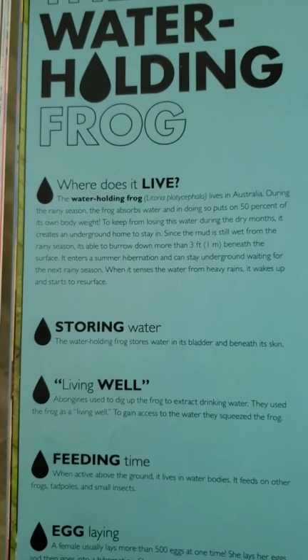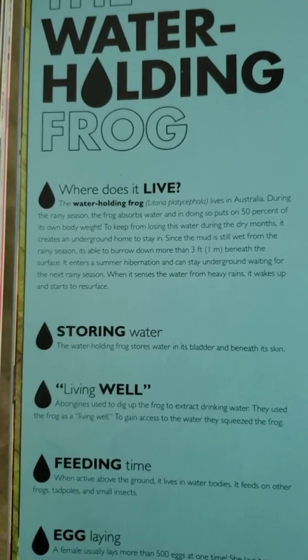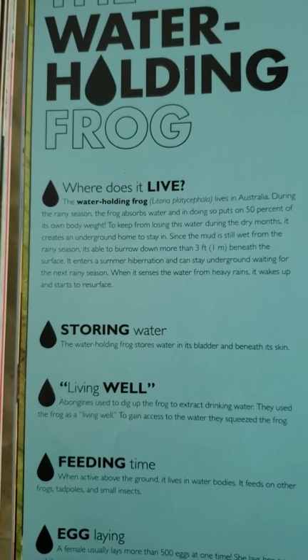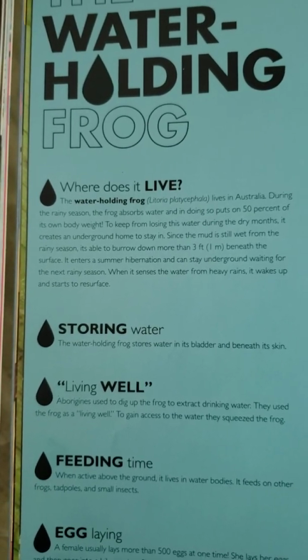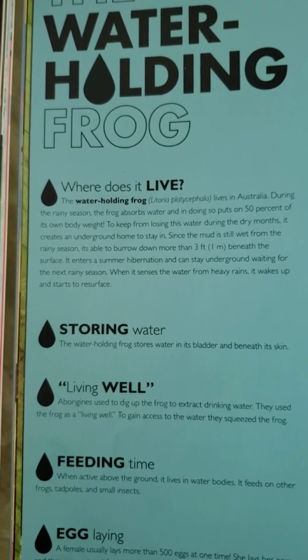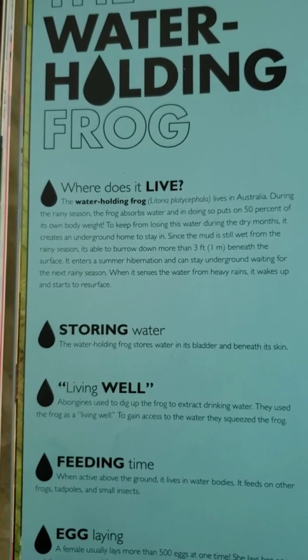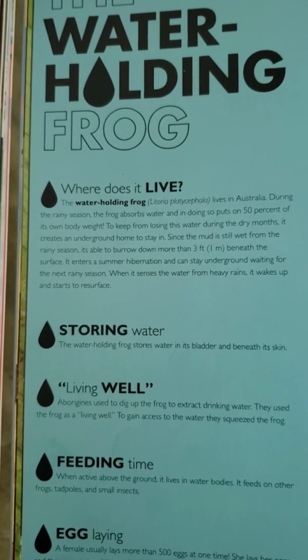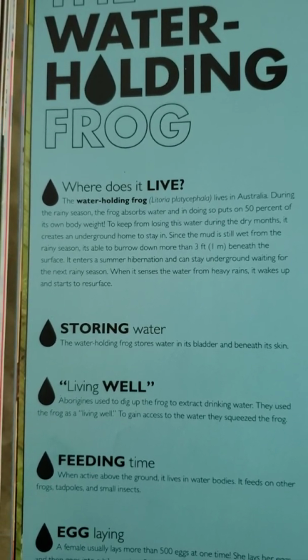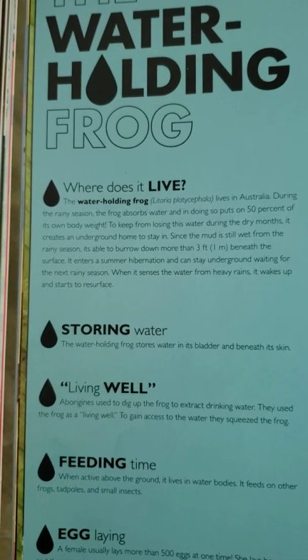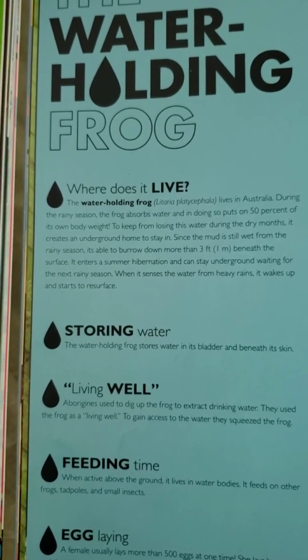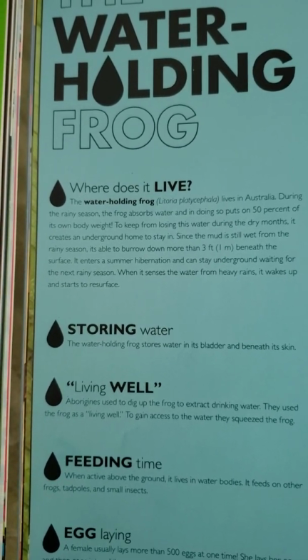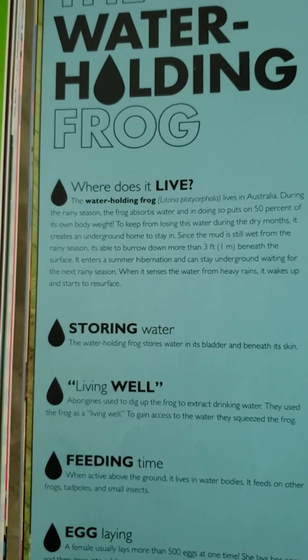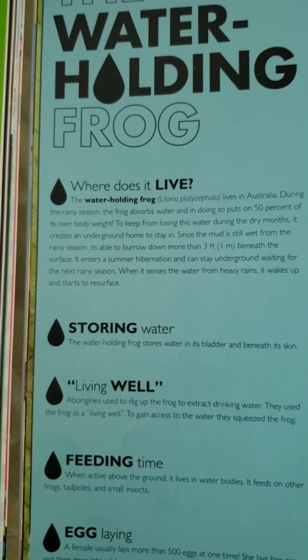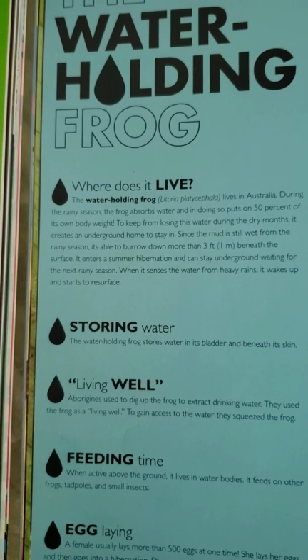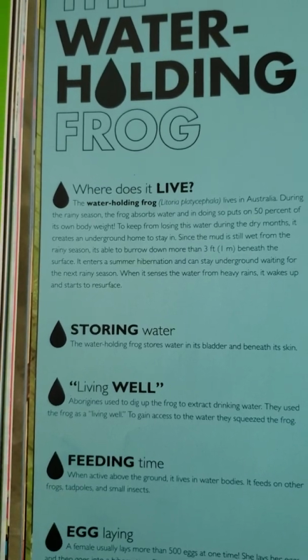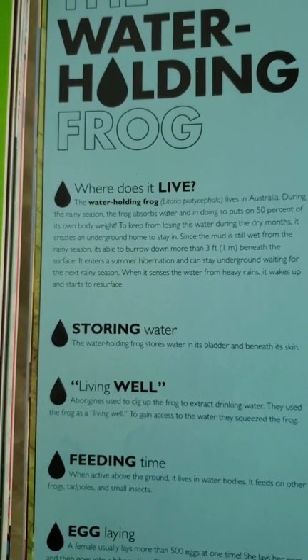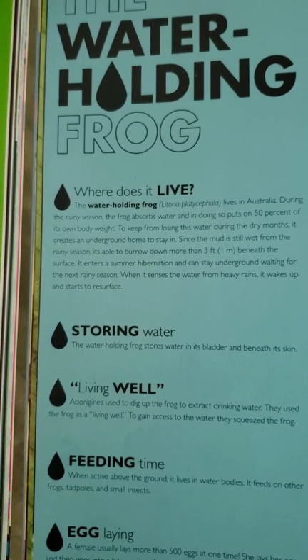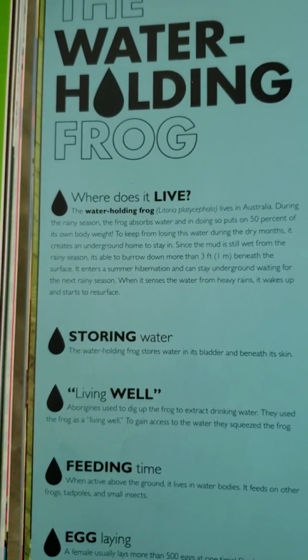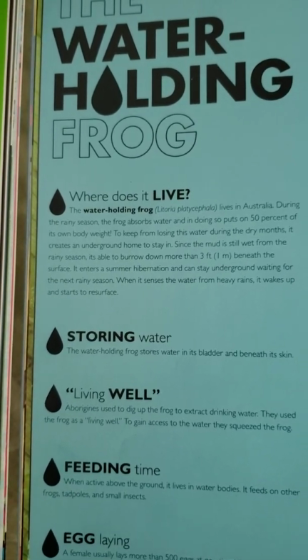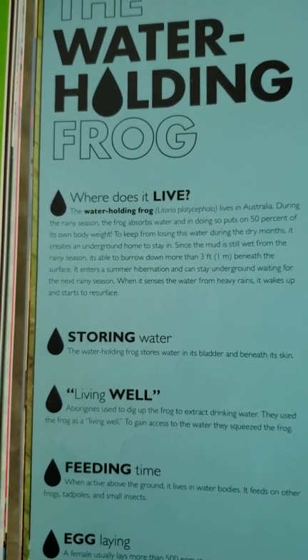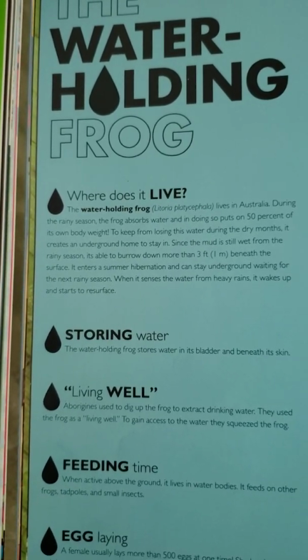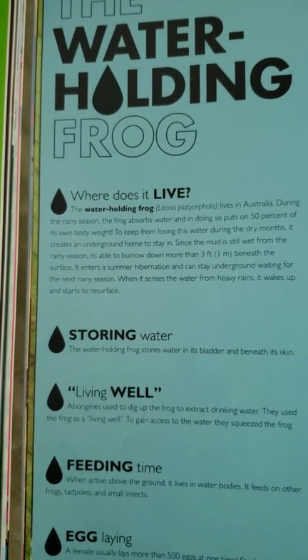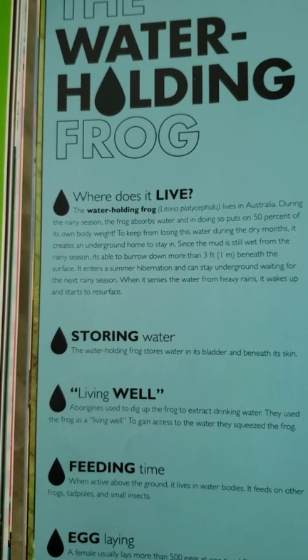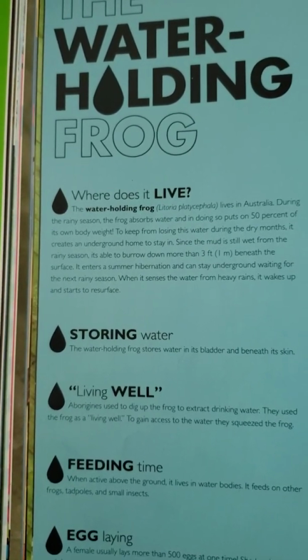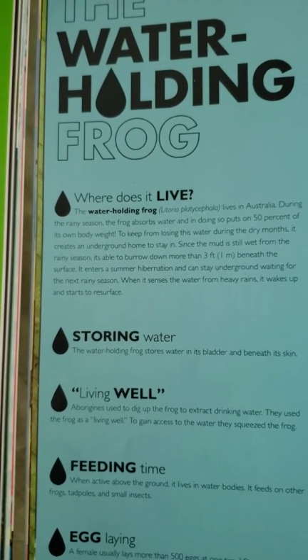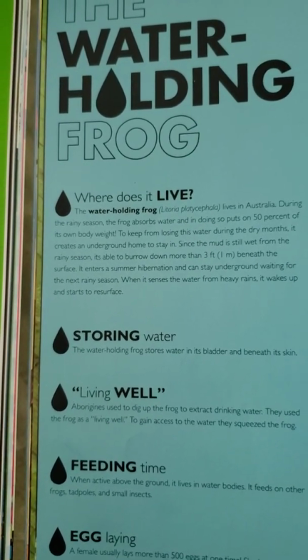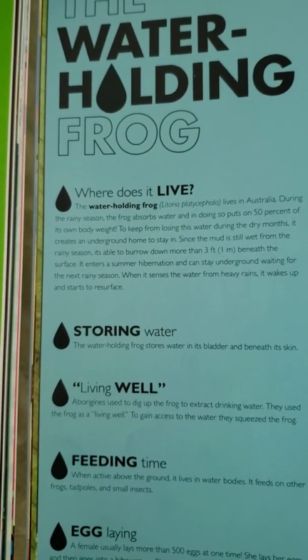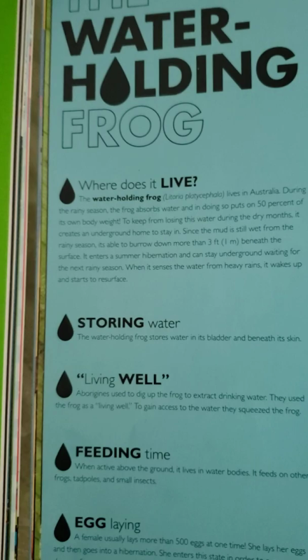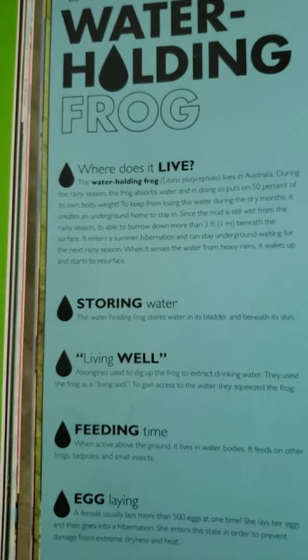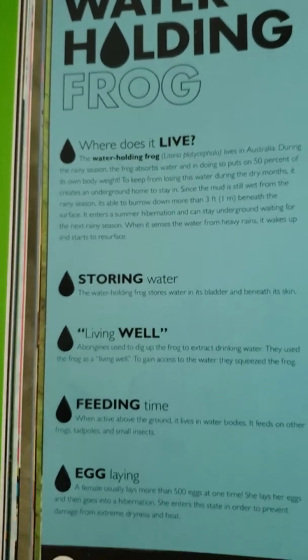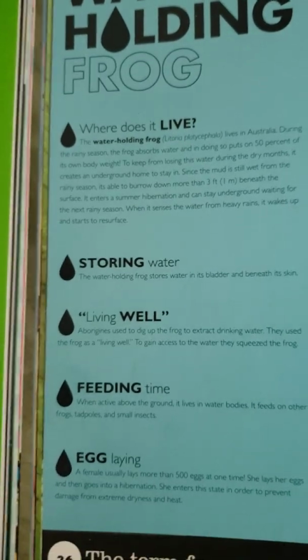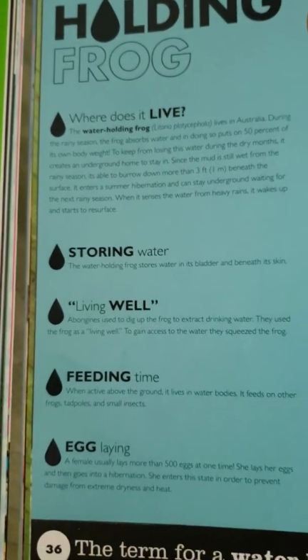It enters a summer hibernation and can stay underground waiting for the next rainy season. When it senses the water from heavy rains, it wakes up and starts to resurface.